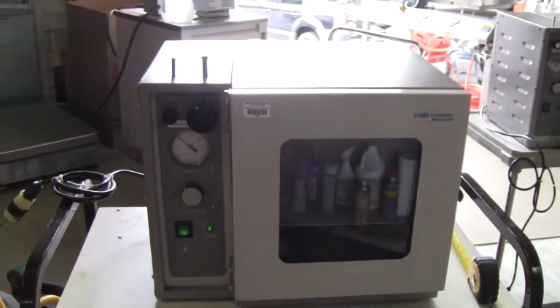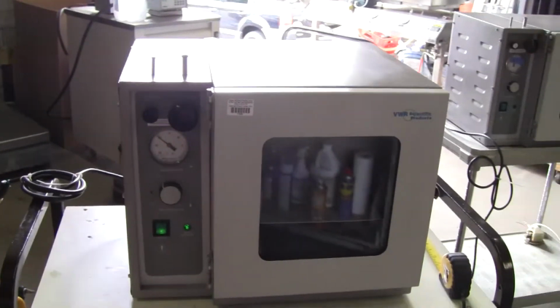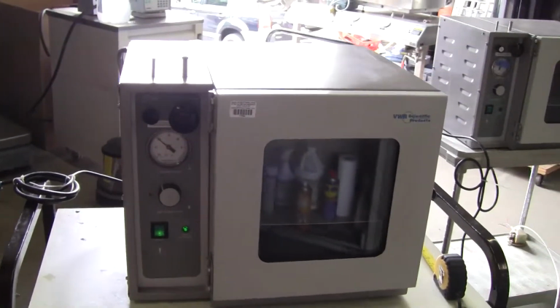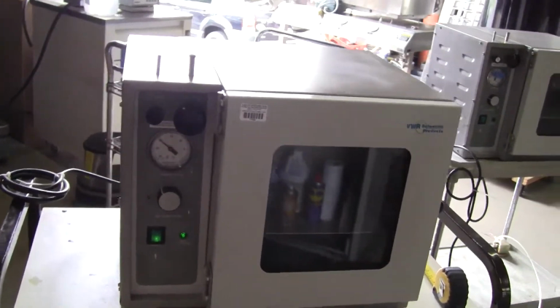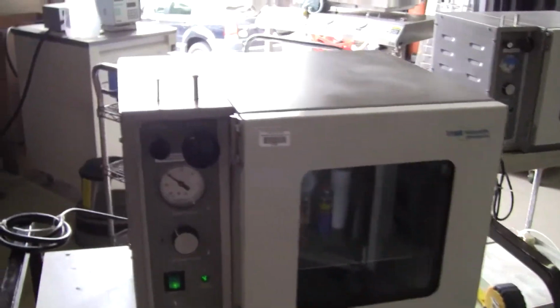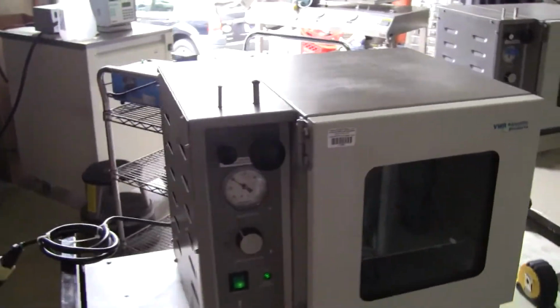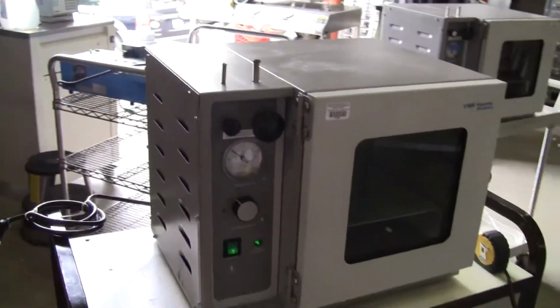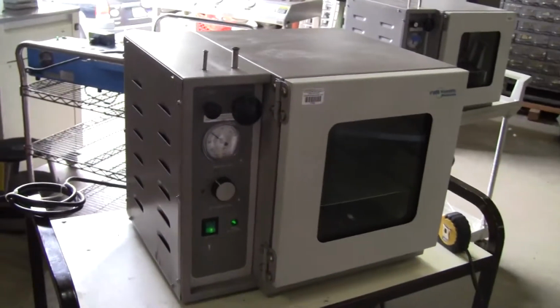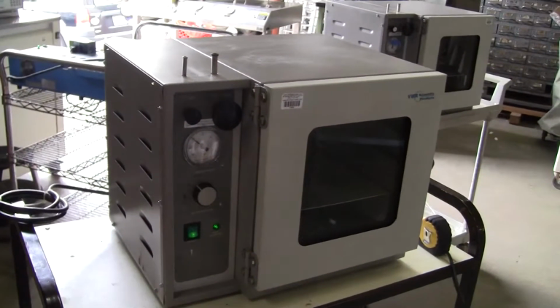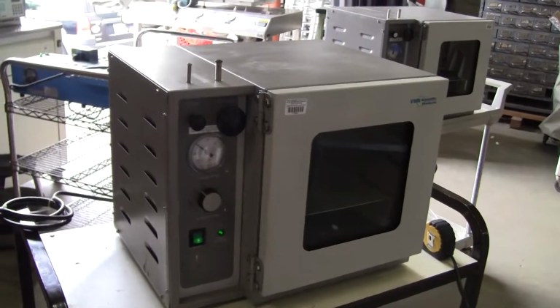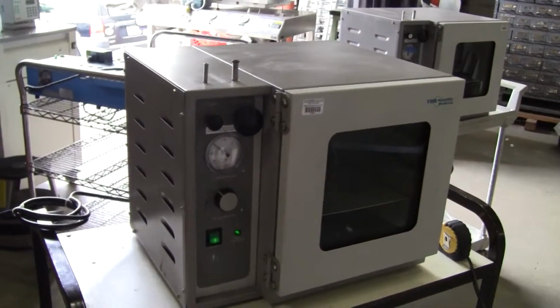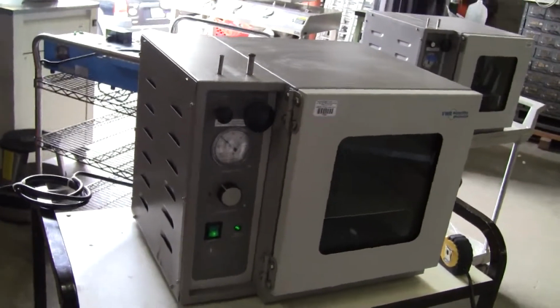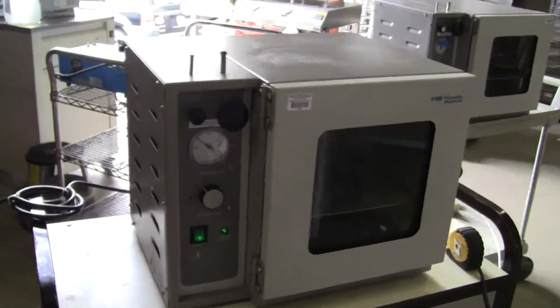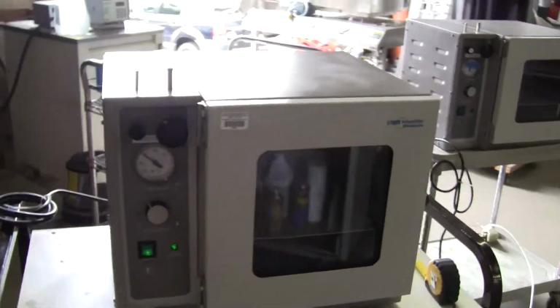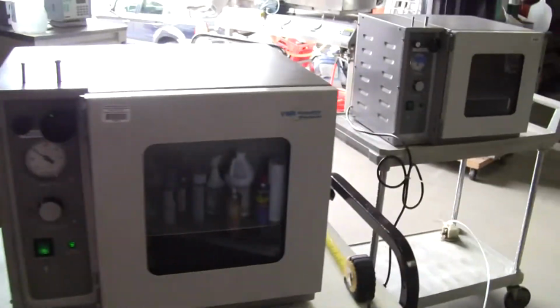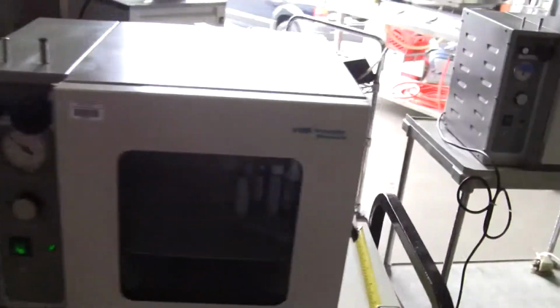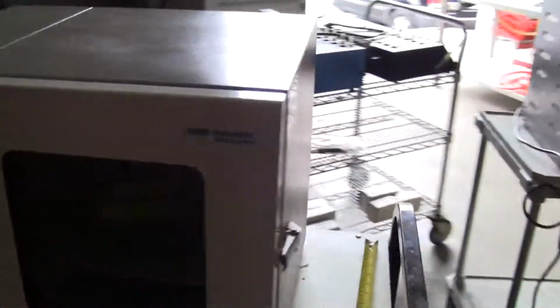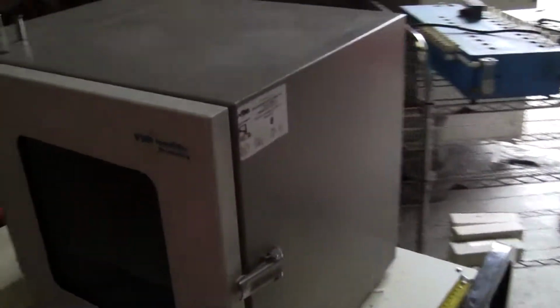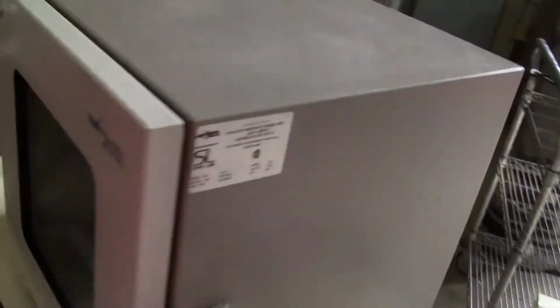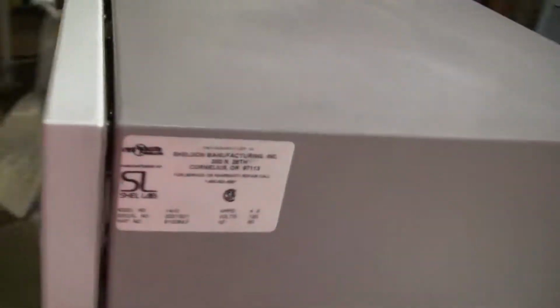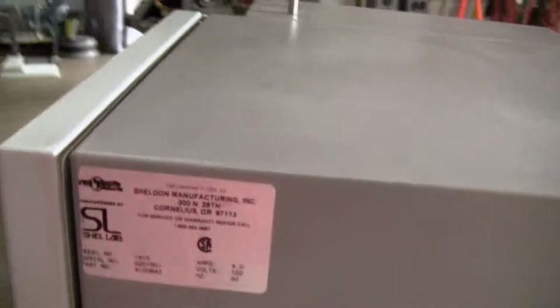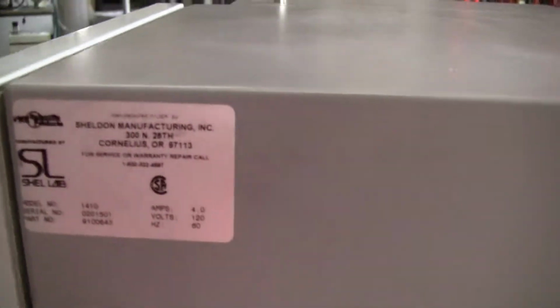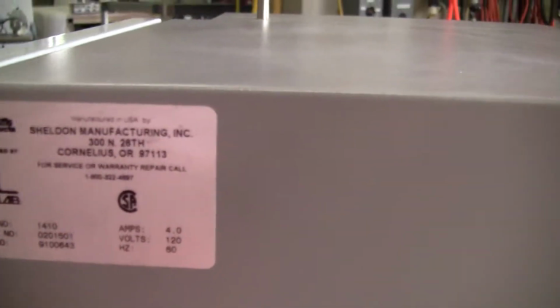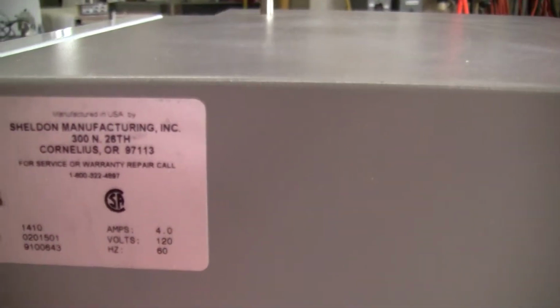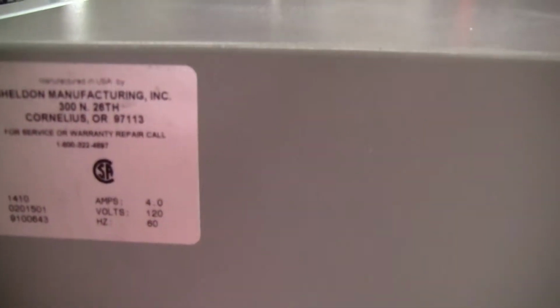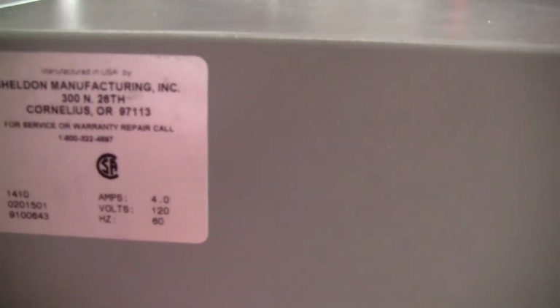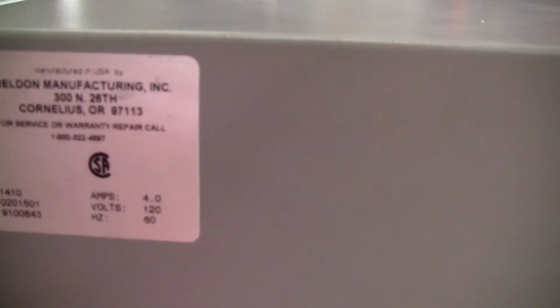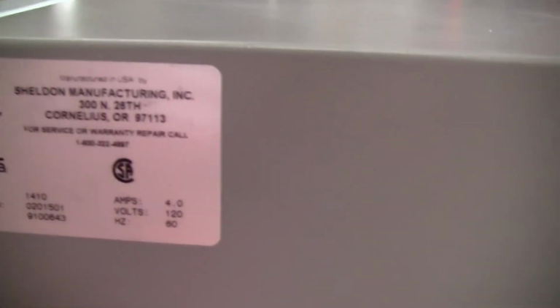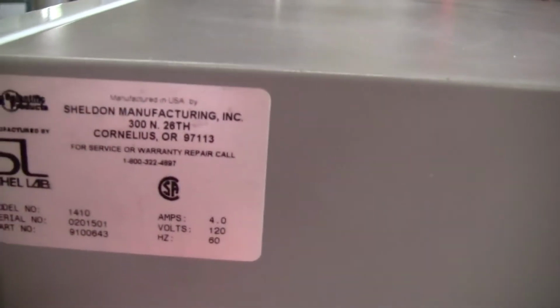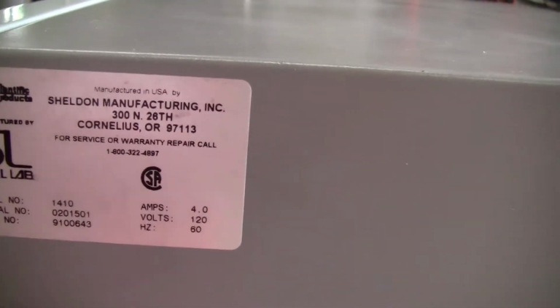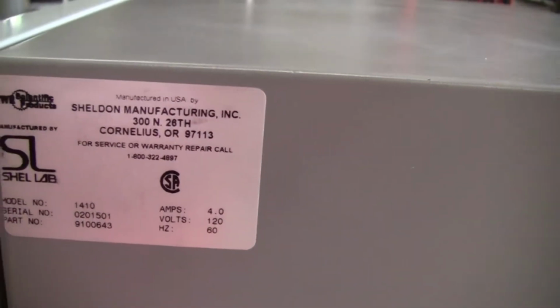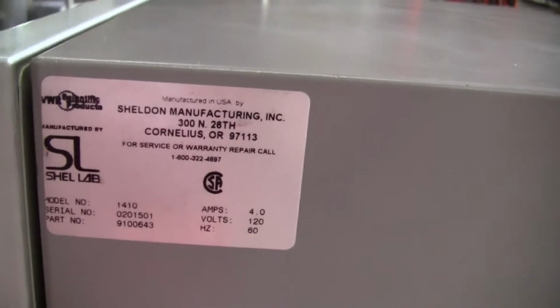Hi, this is Jim from HitechTrader. We're looking at a VWR 1410 vacuum oven manufactured by ShellLab. It's got 120 volts, 4 amps, 60 Hertz.